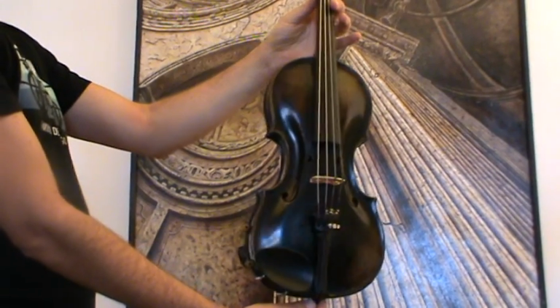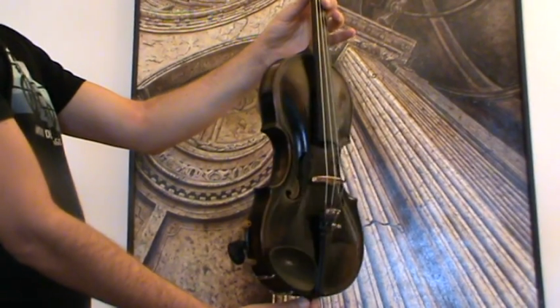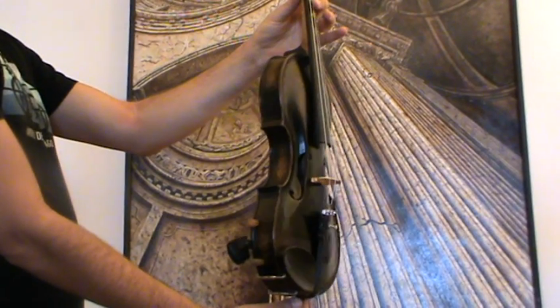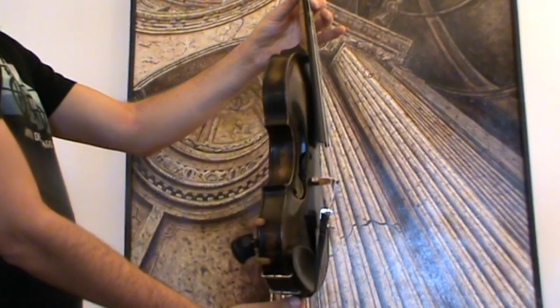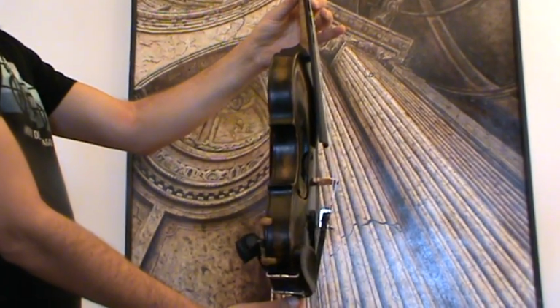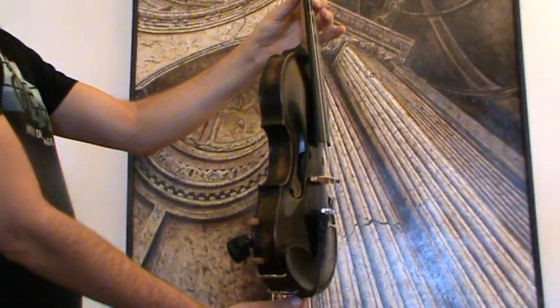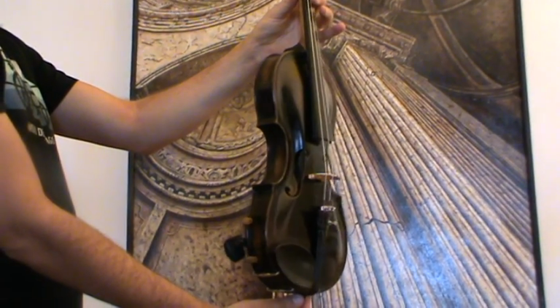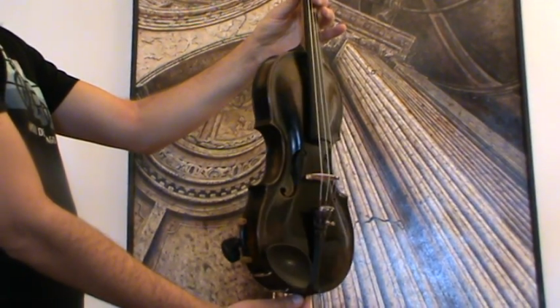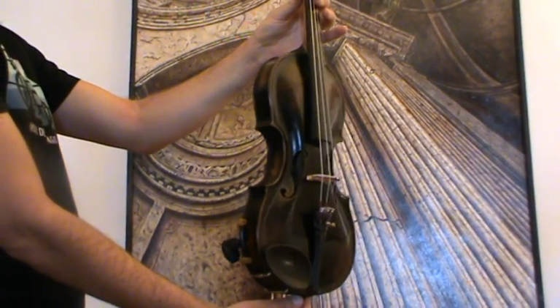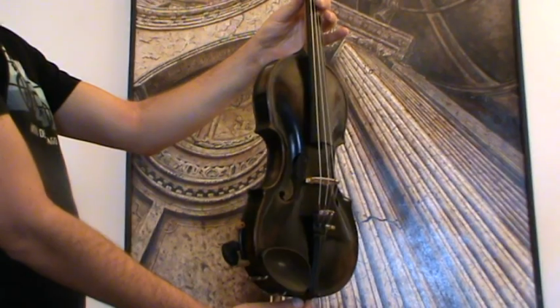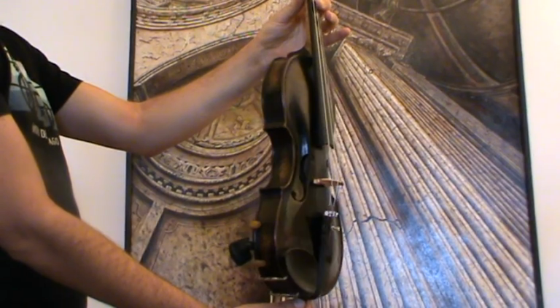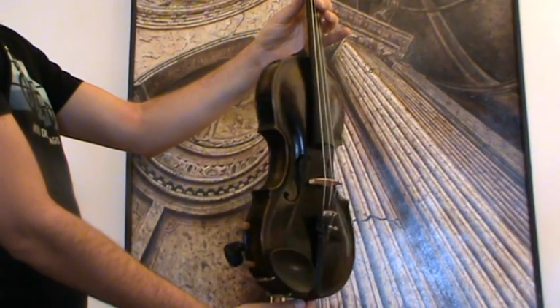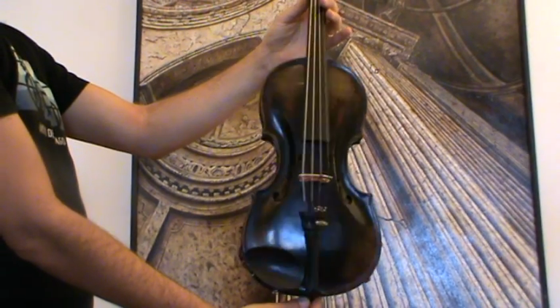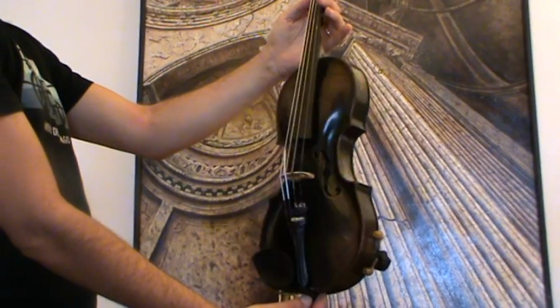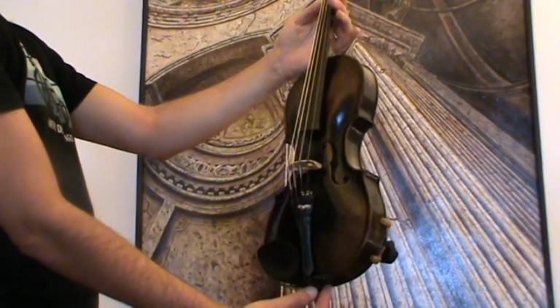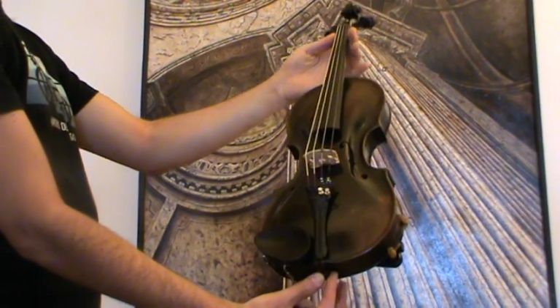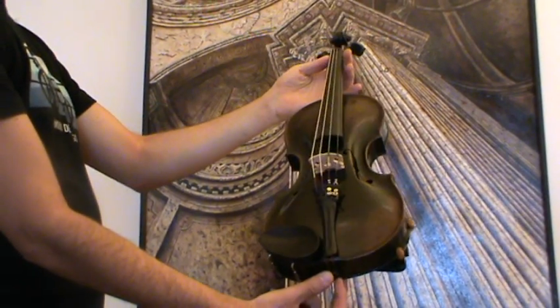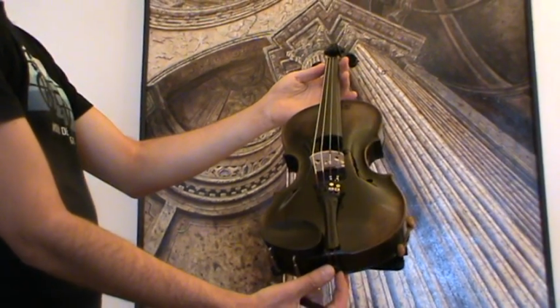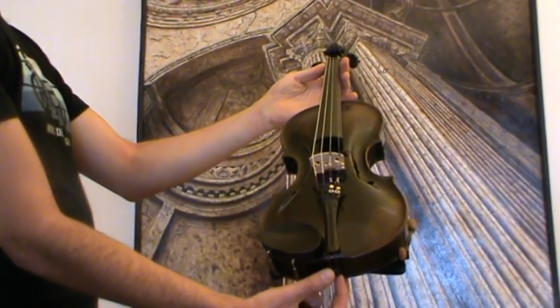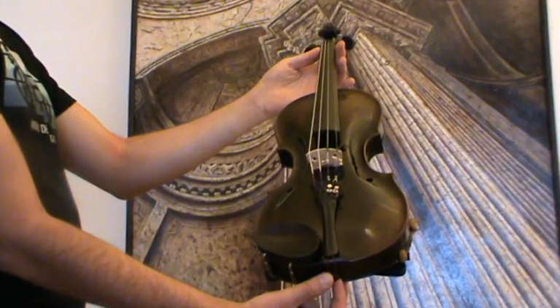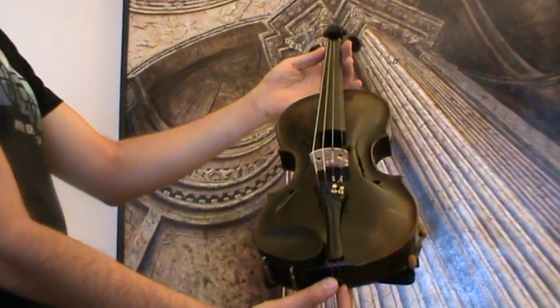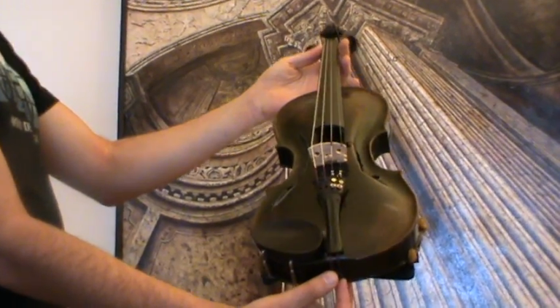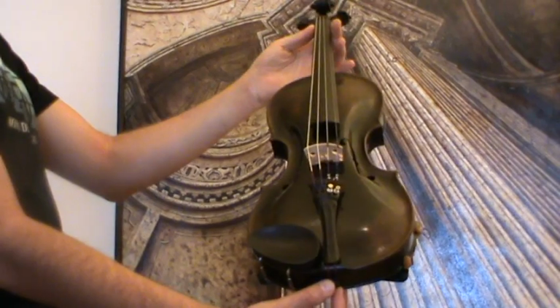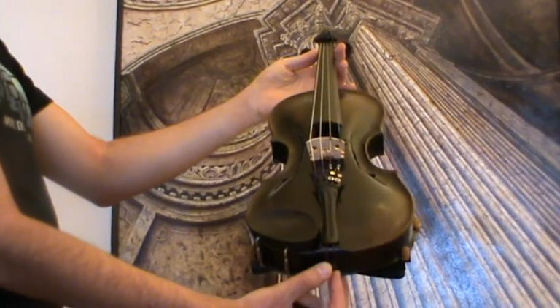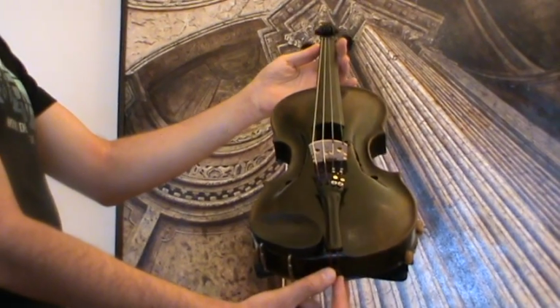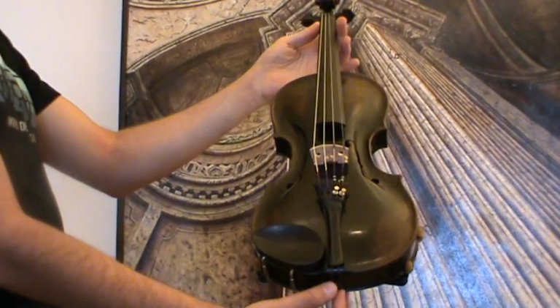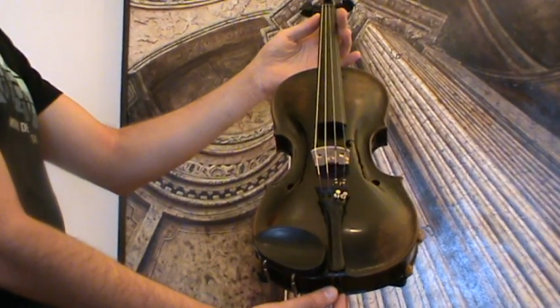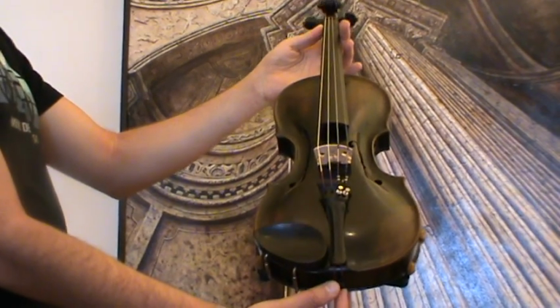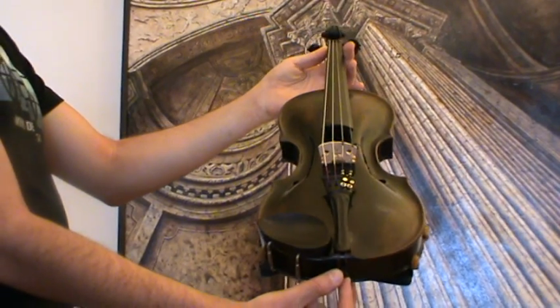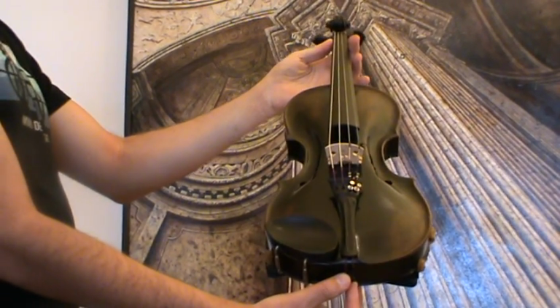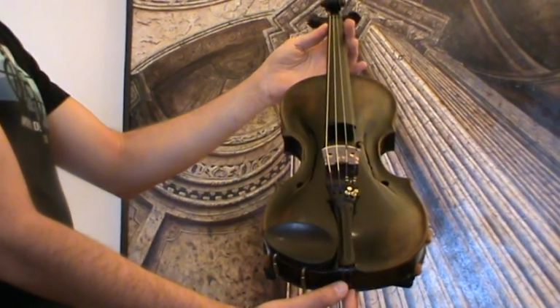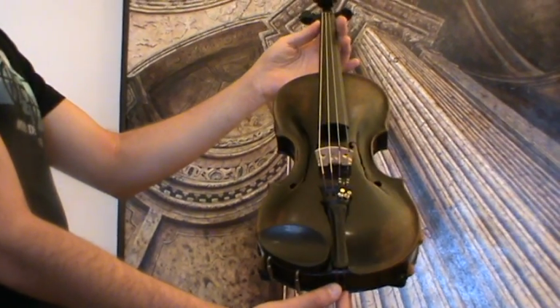In our workshop, the violin received a new setup with new ebony pegs, an older ebony chin rest, an ebony tailpiece, as well as a new bridge, new sound post, and new strings.